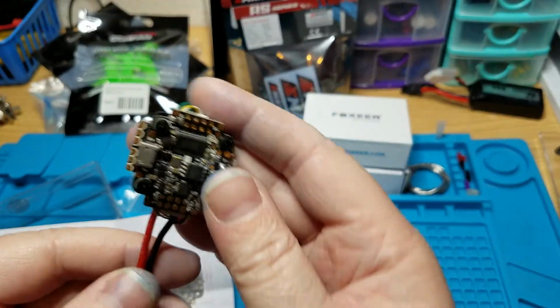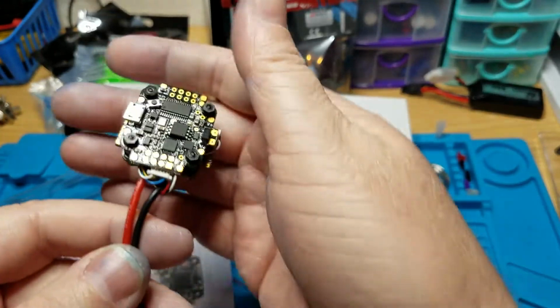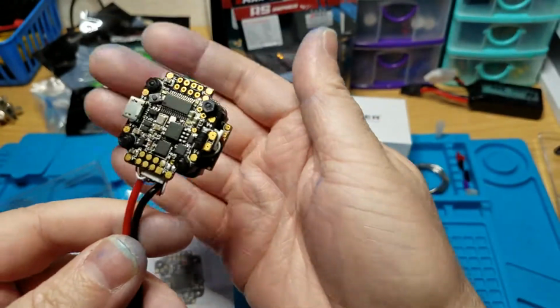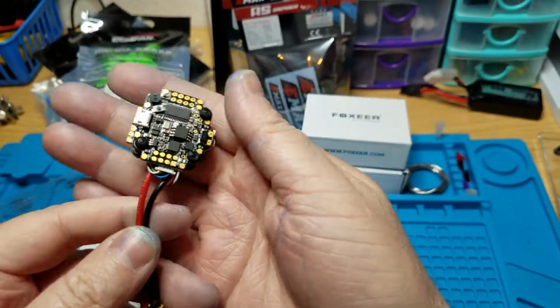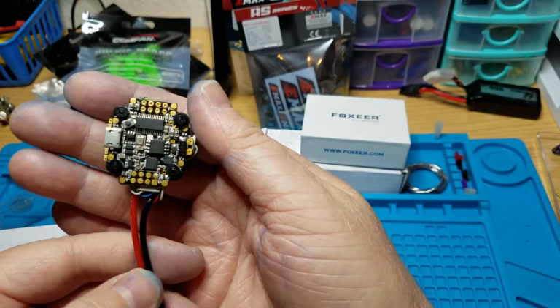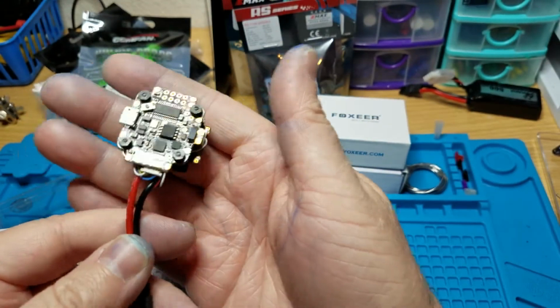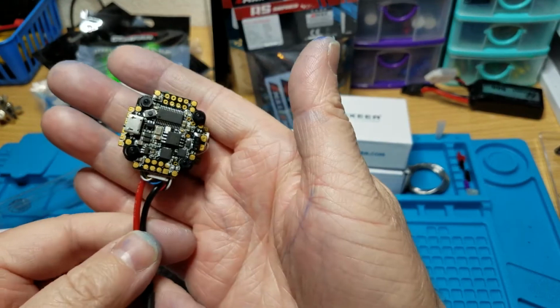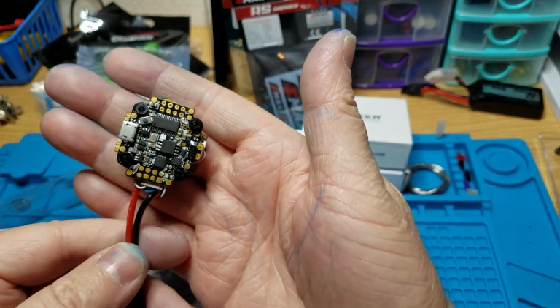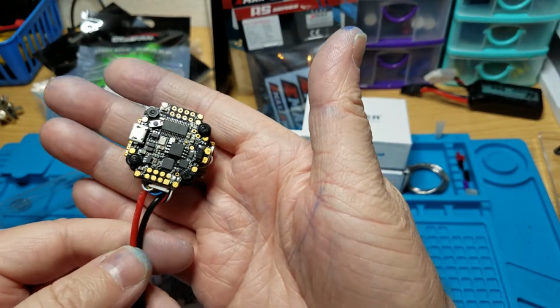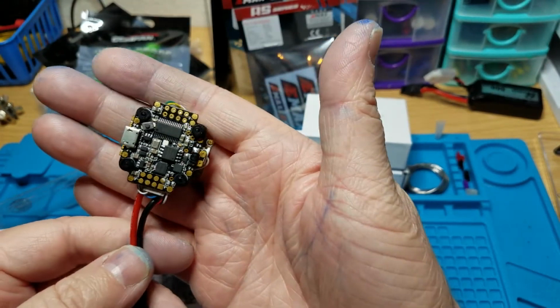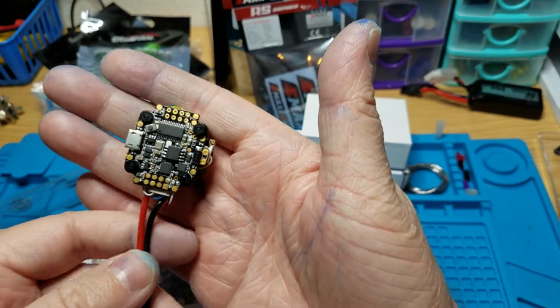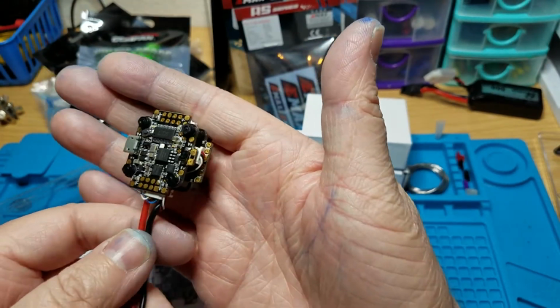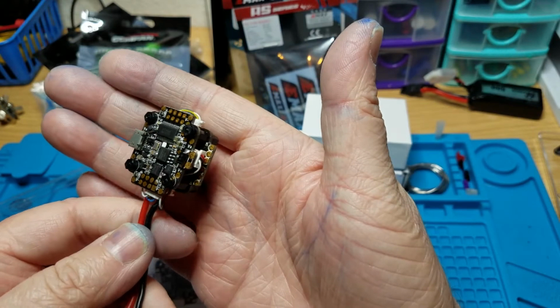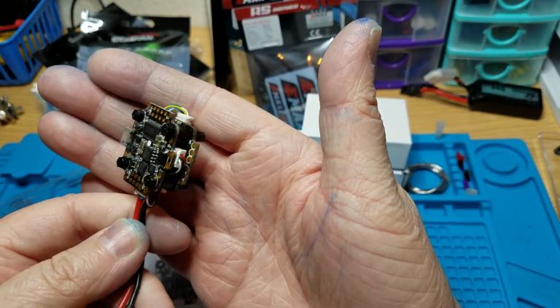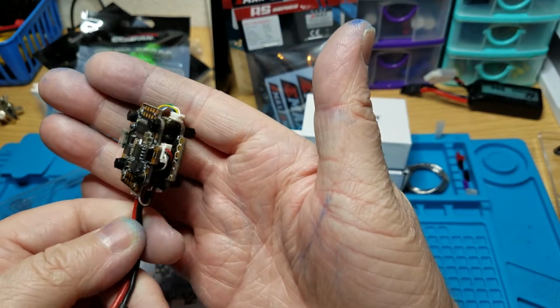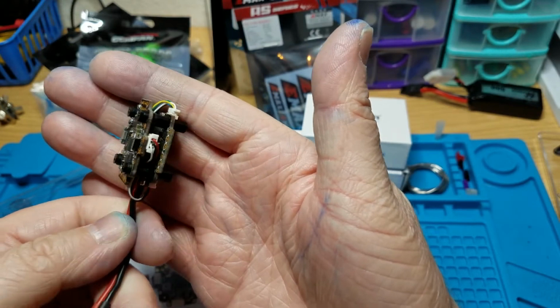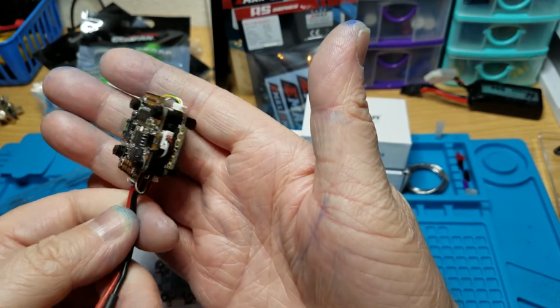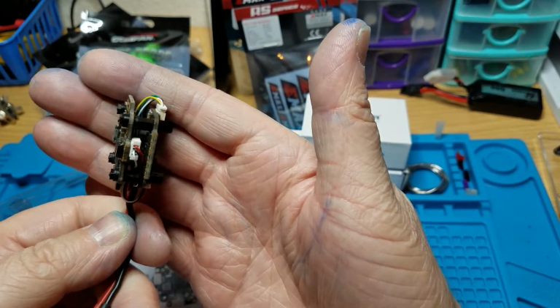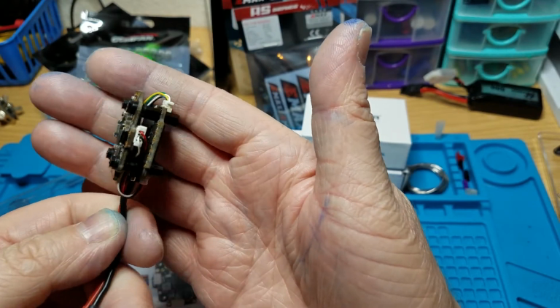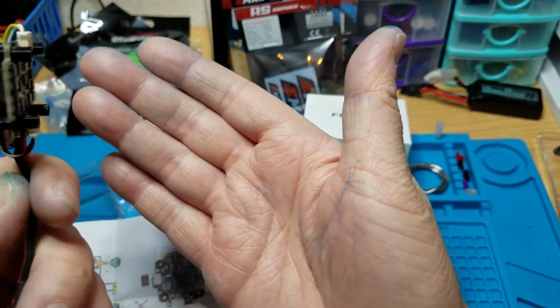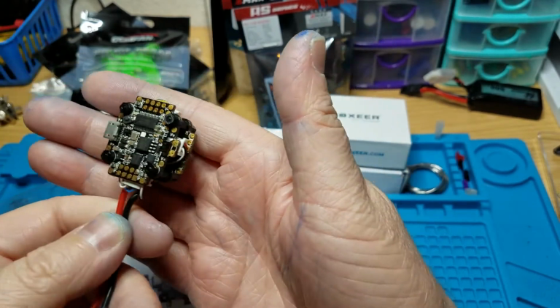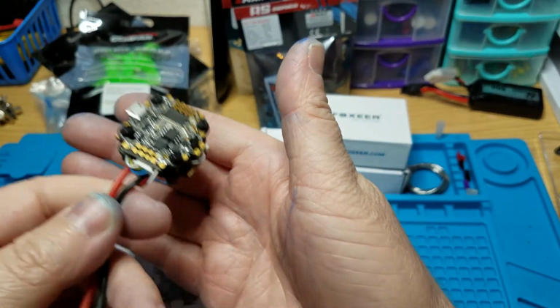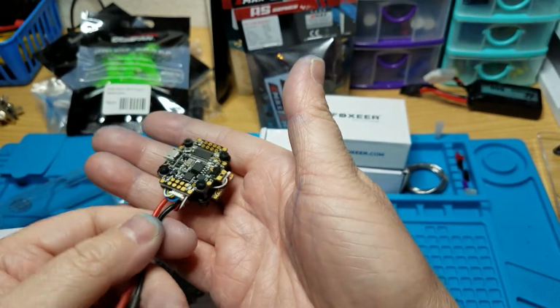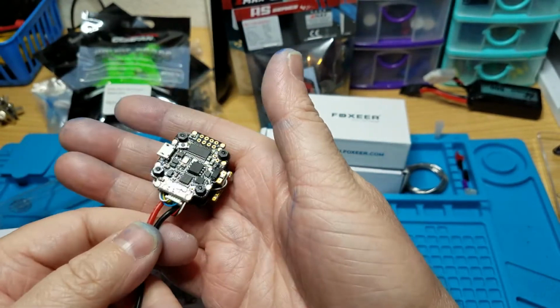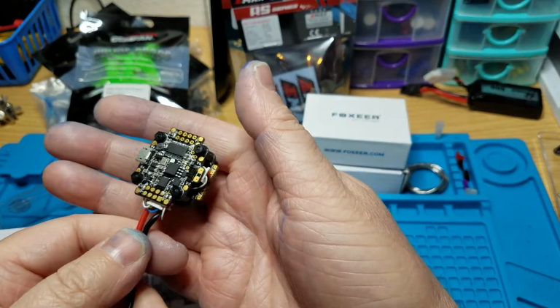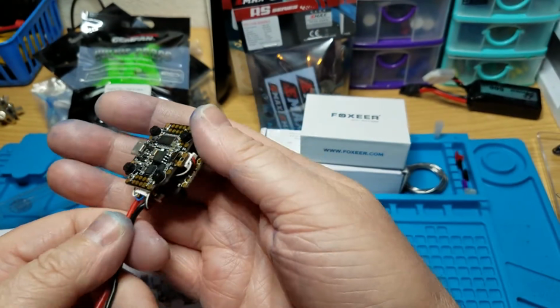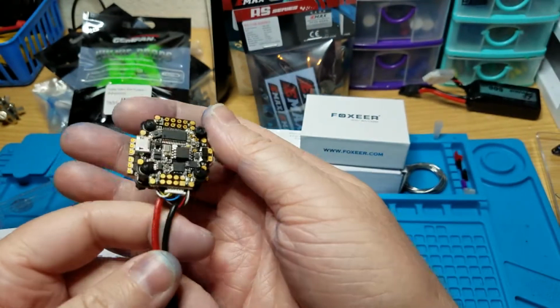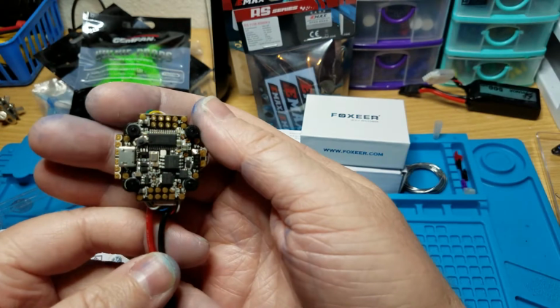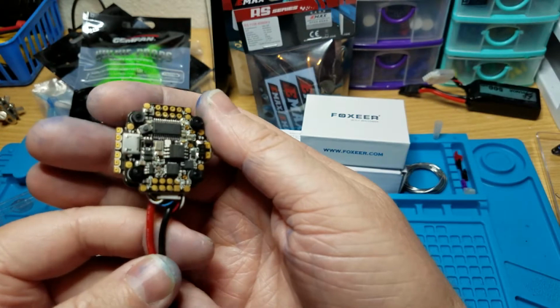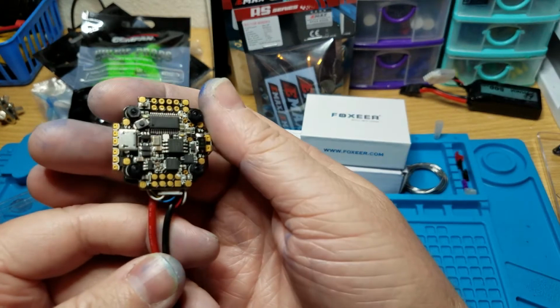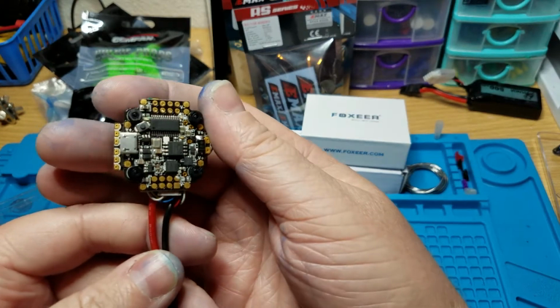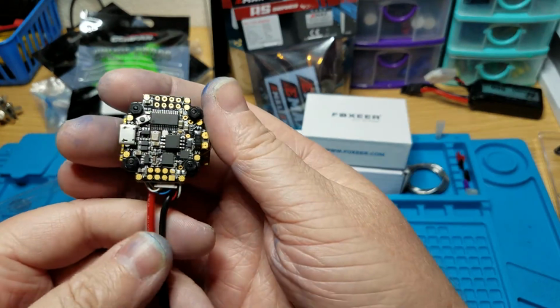It's M2 standoffs. The cool thing about the stack is you don't have to worry about getting your own hardware because it's already built - you just stick it on the frame and screw it down, good to go.